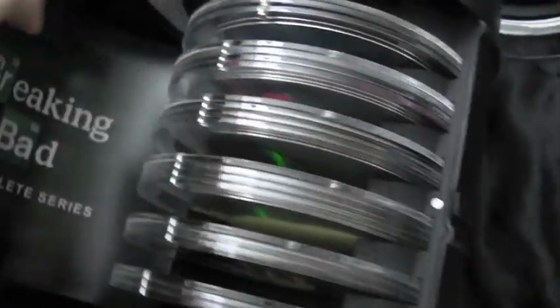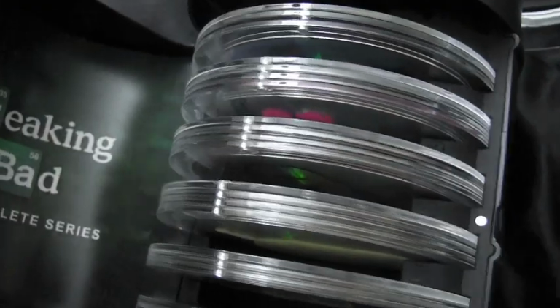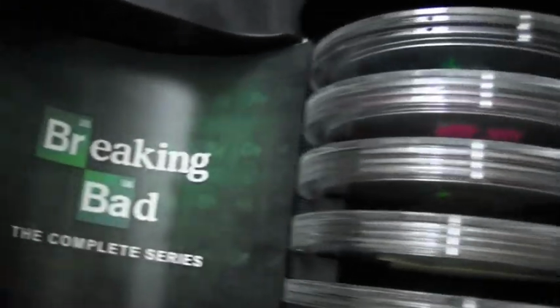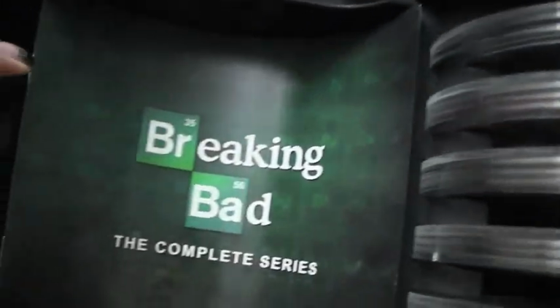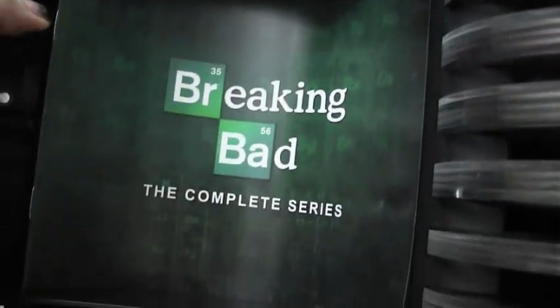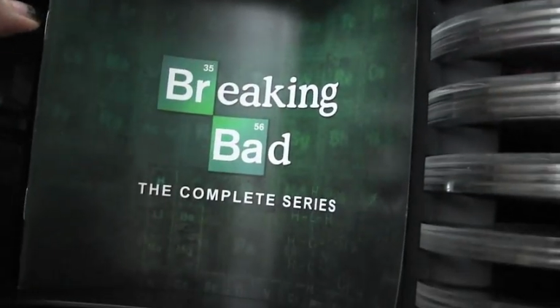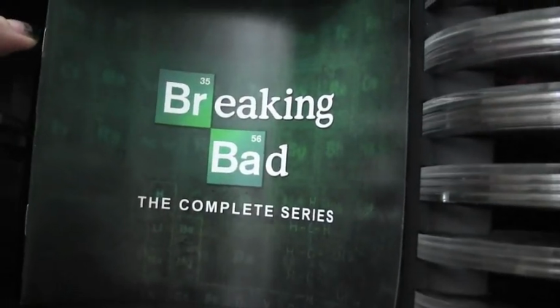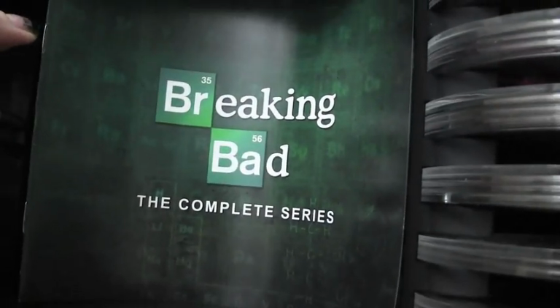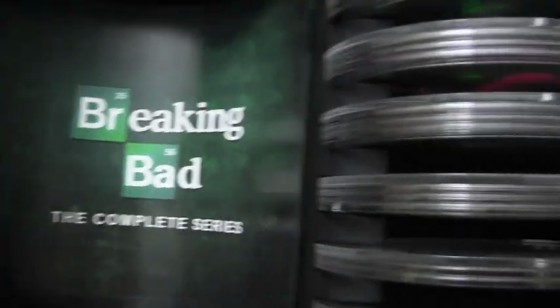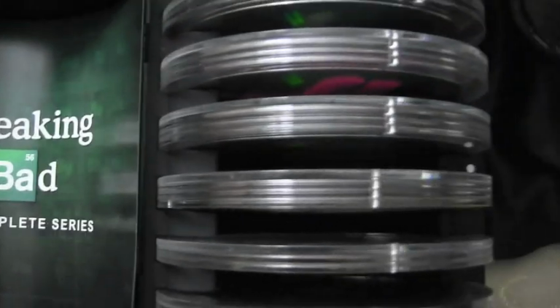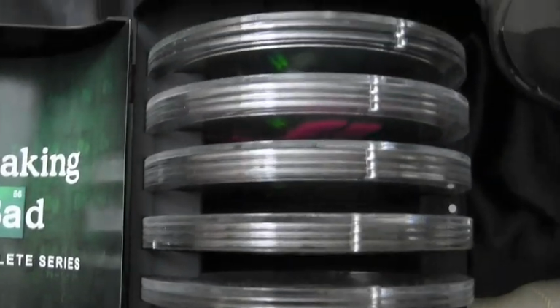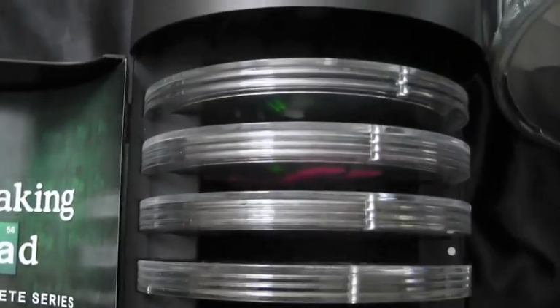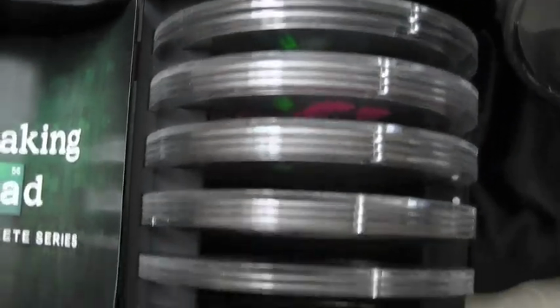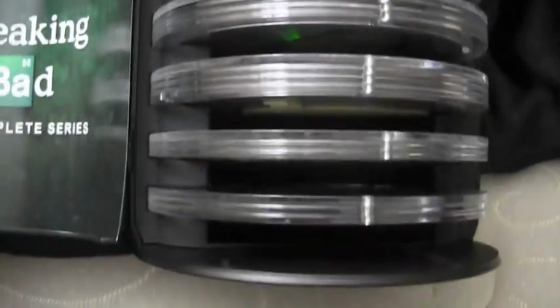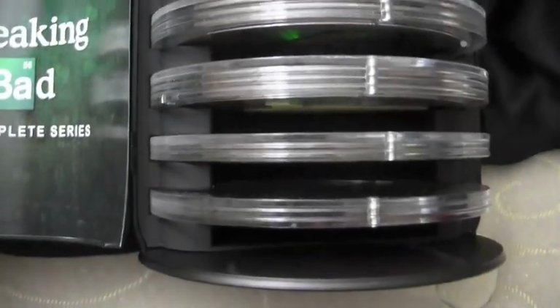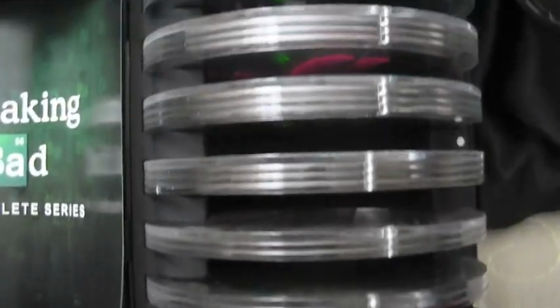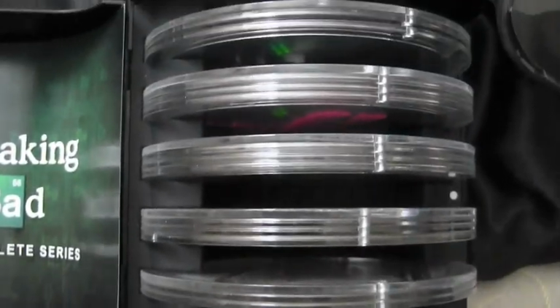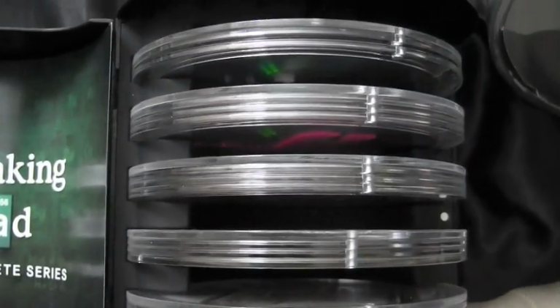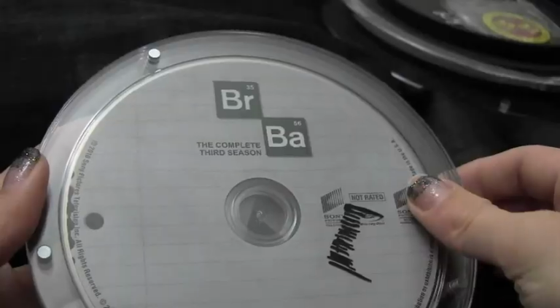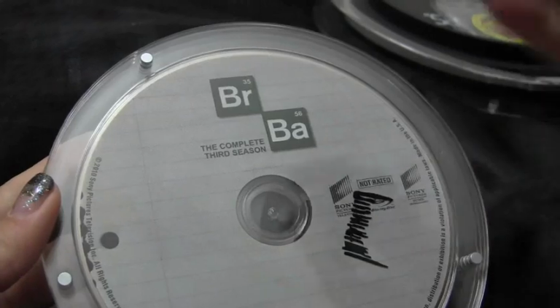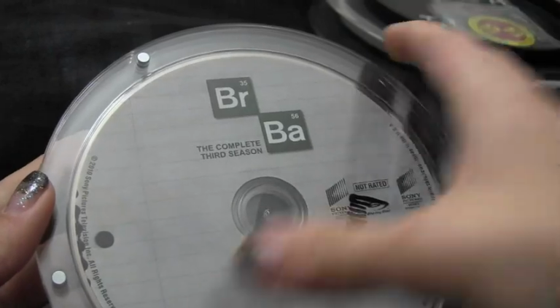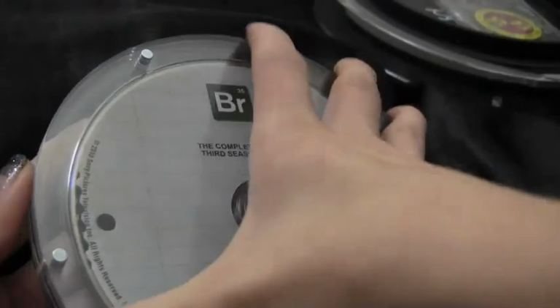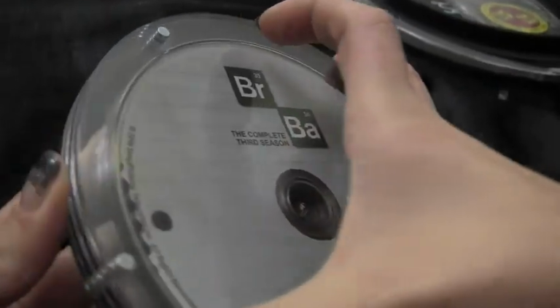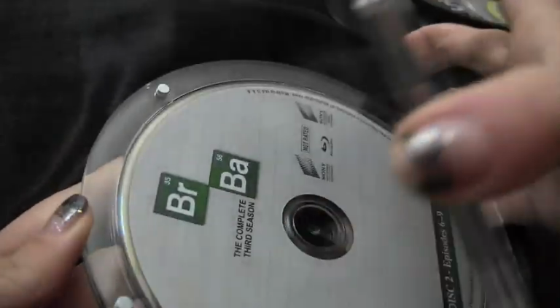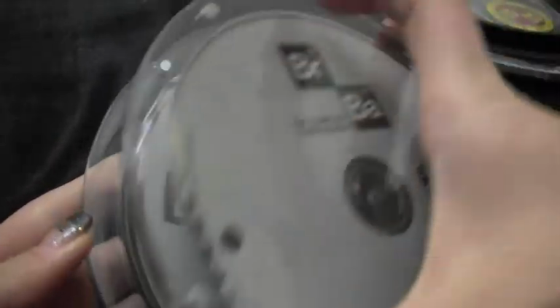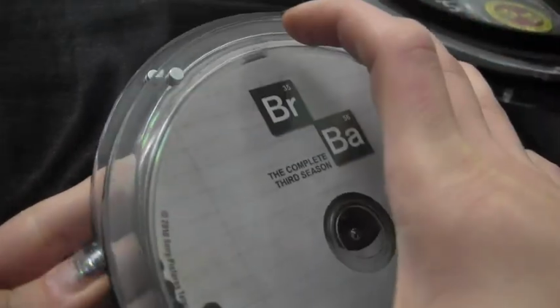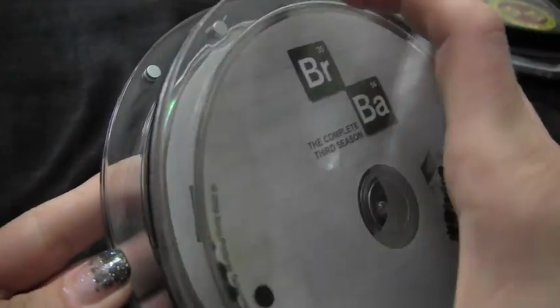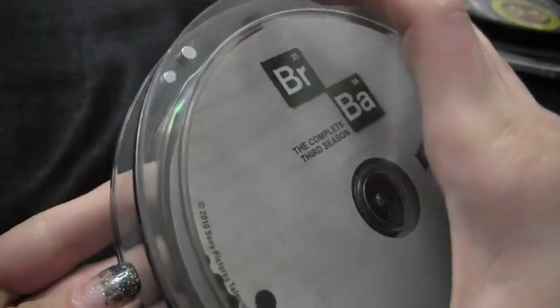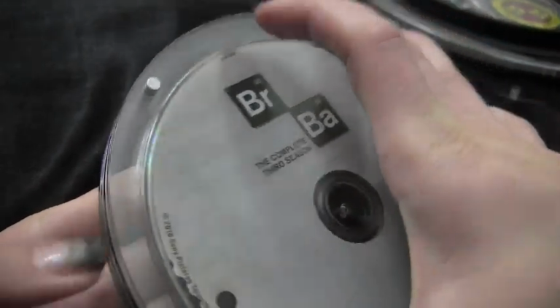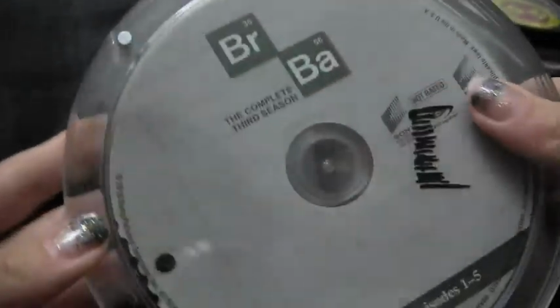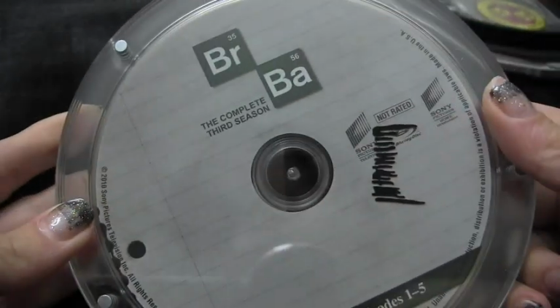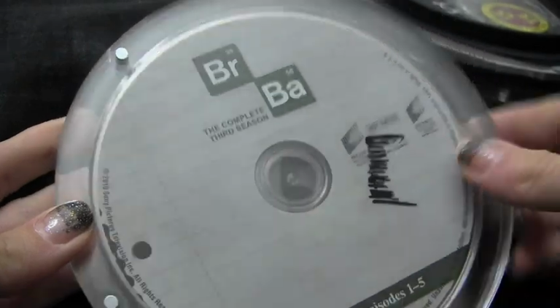And when you break it out, it's got the Breaking Bad Complete Series. You can see all the discs in there — and that's a lot of discs. I love how the DVDs are in these magnetized cases. You can see the magnets right there, so they just kind of click right back together.